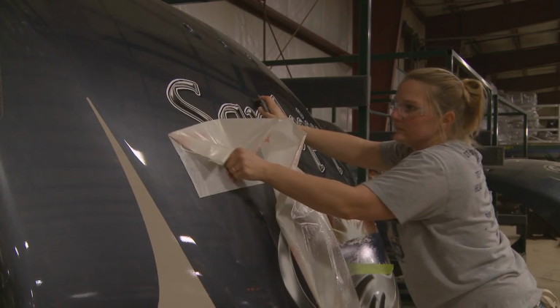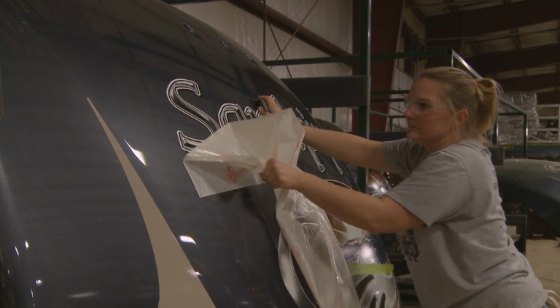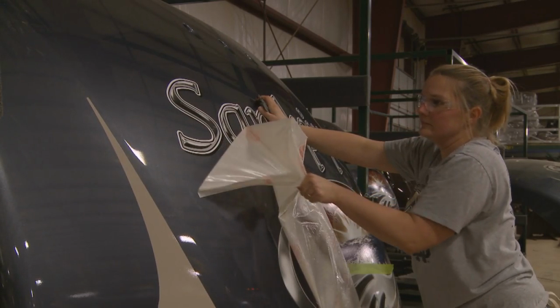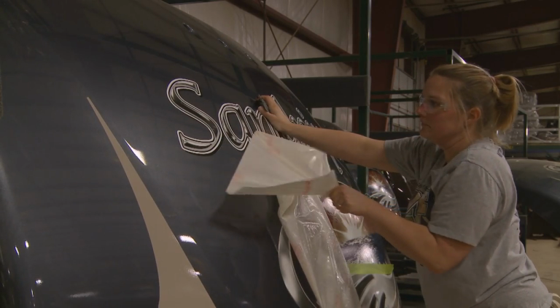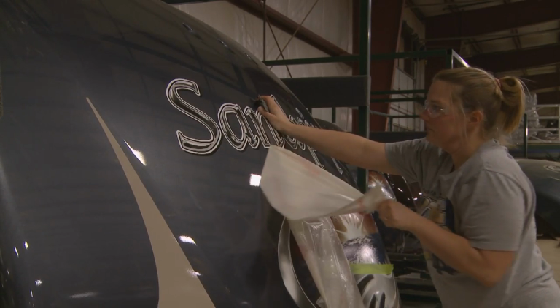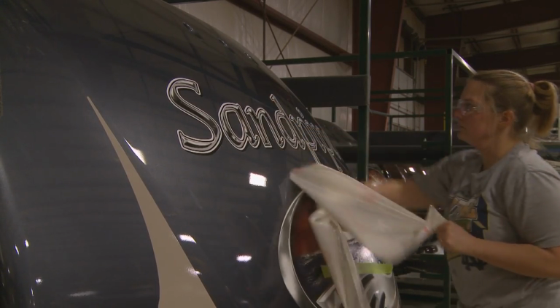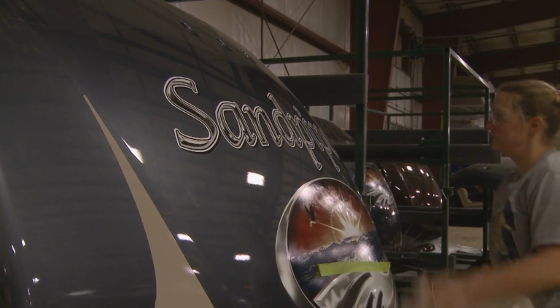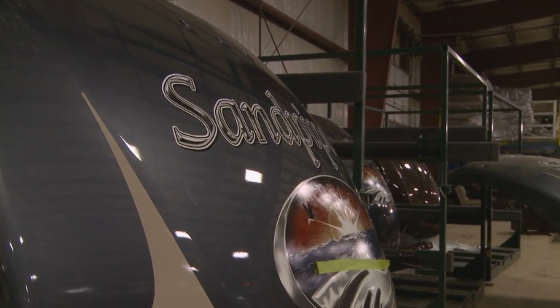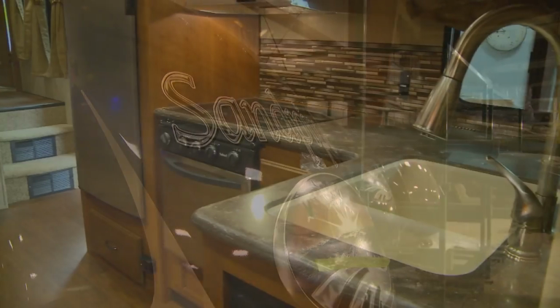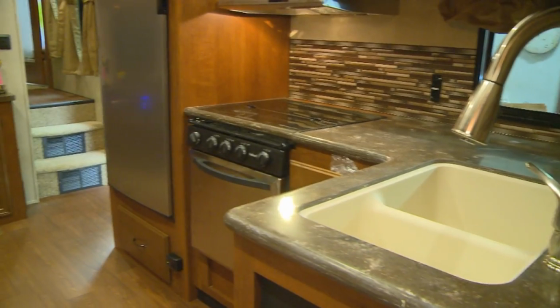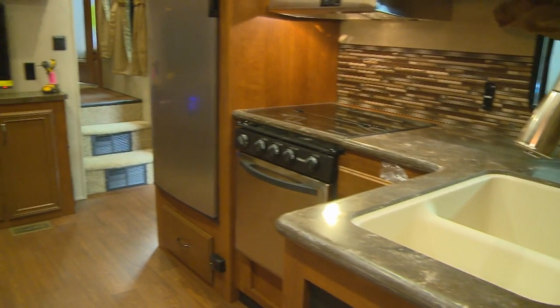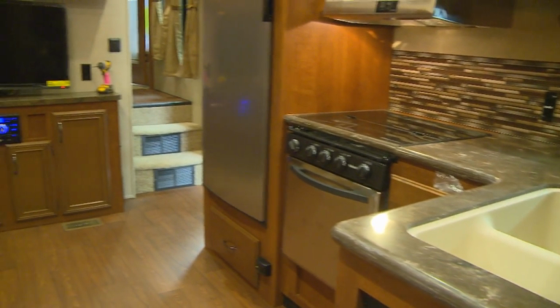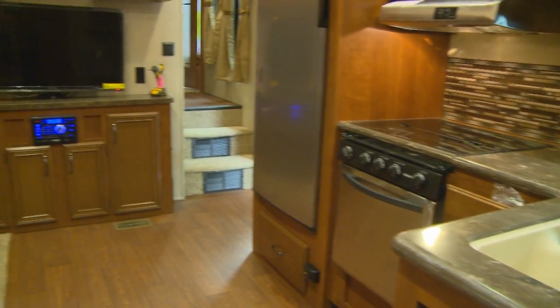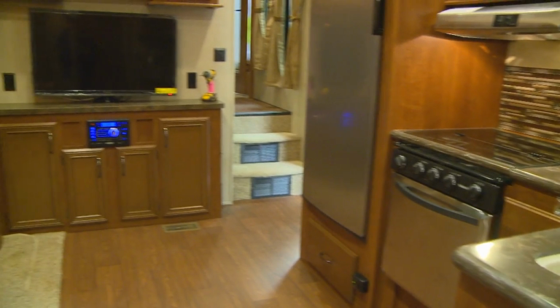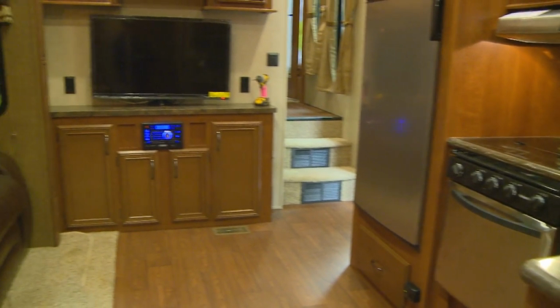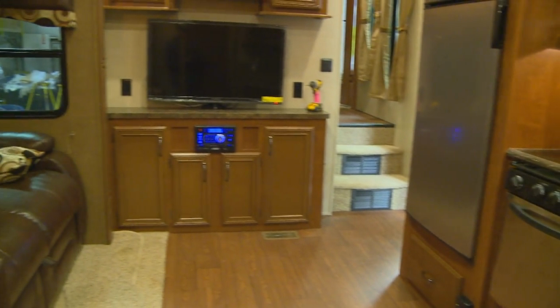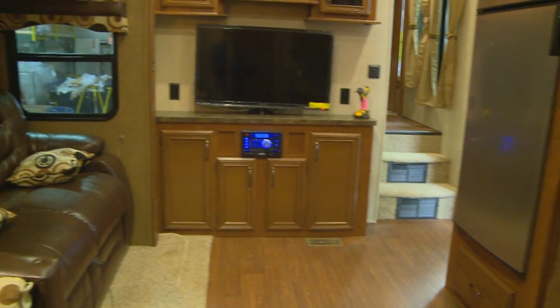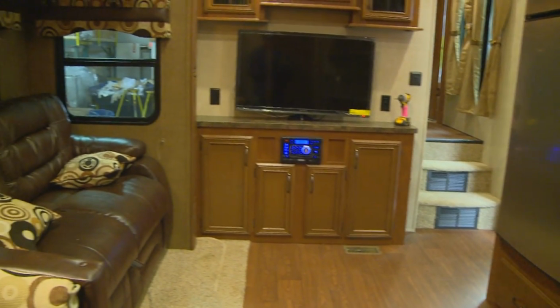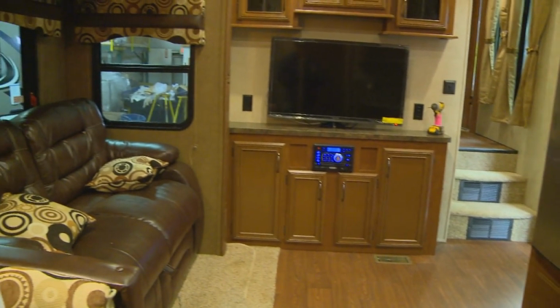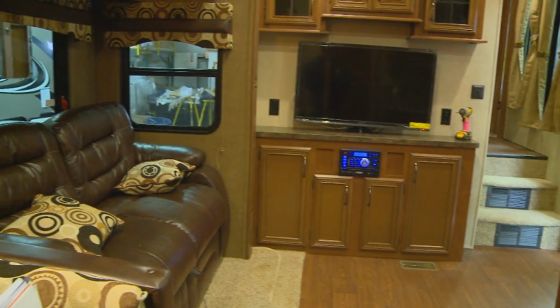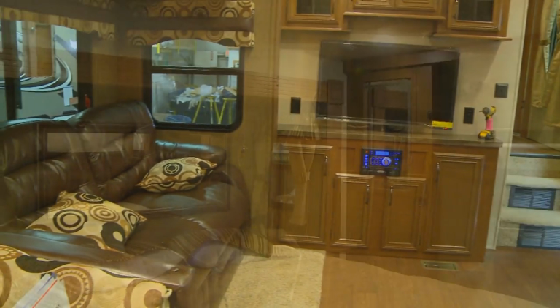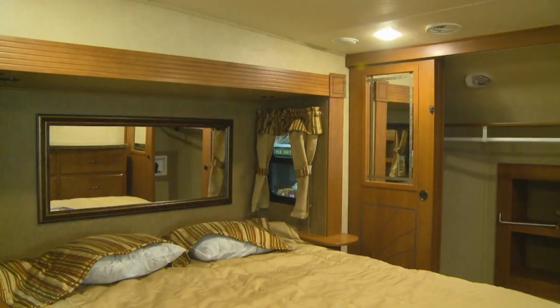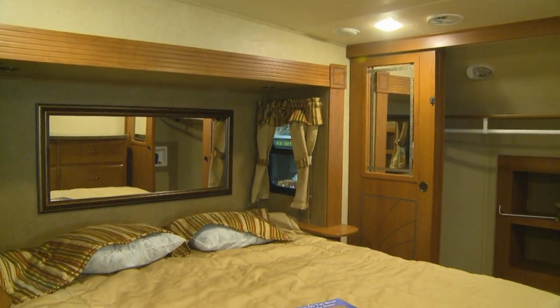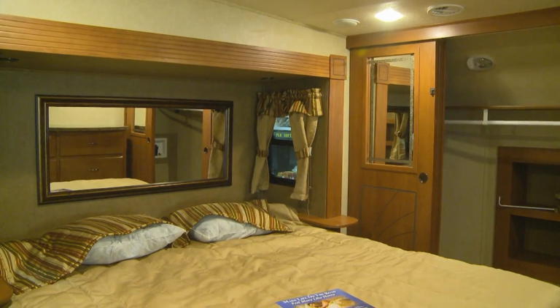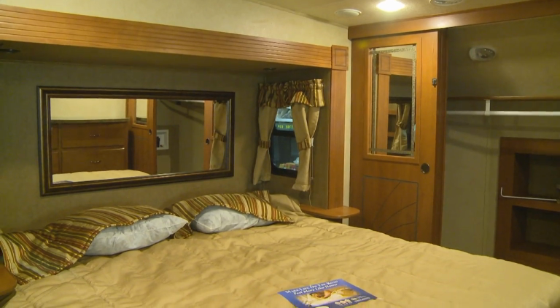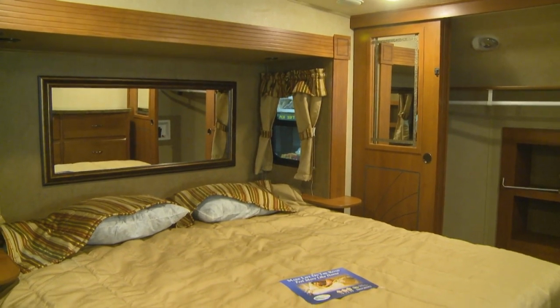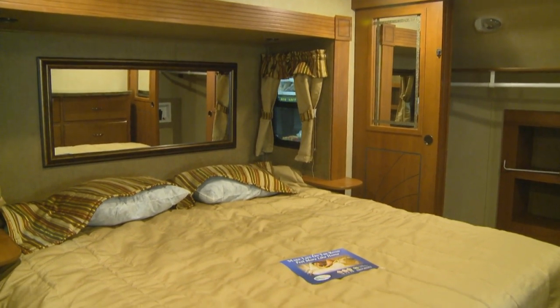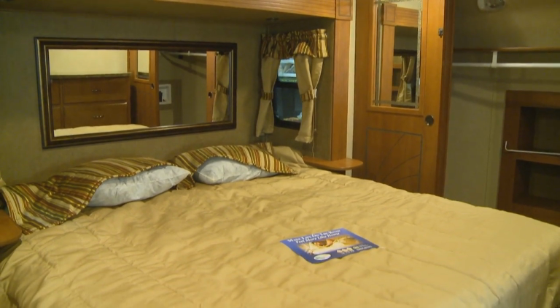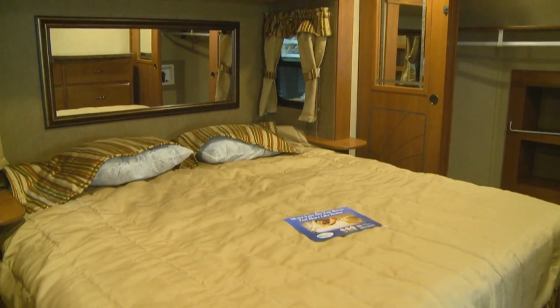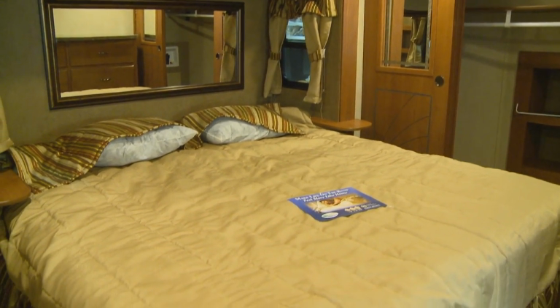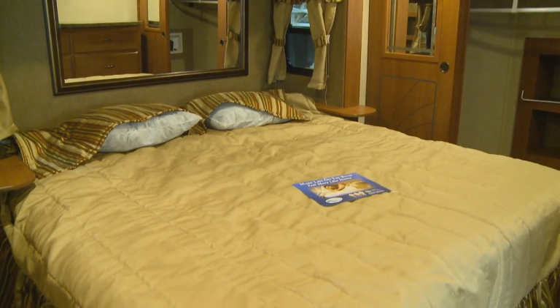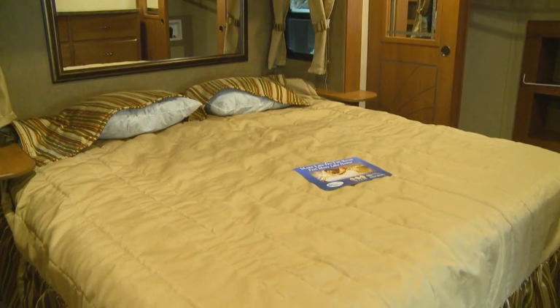Now you can see why Forest River's Sandpiper provides the great features you desire in an RV, without sacrificing quality or comfort. Sandpiper is built to last. Sandpiper is great value.